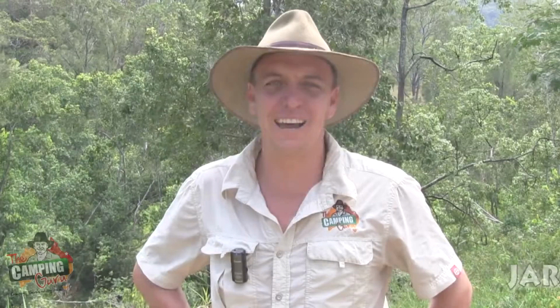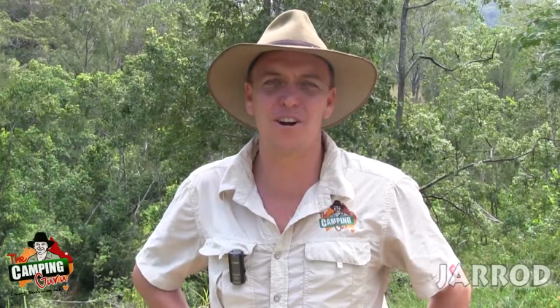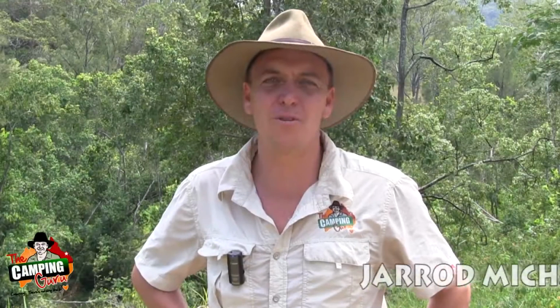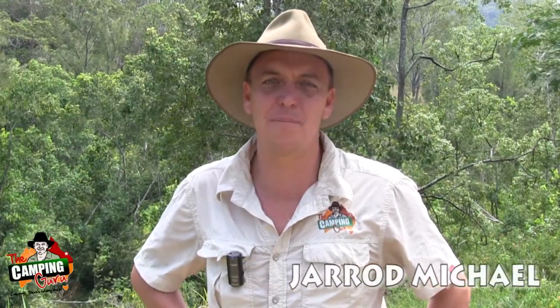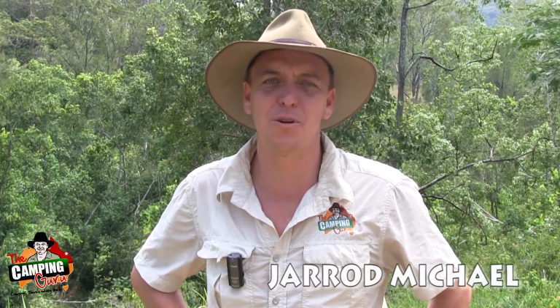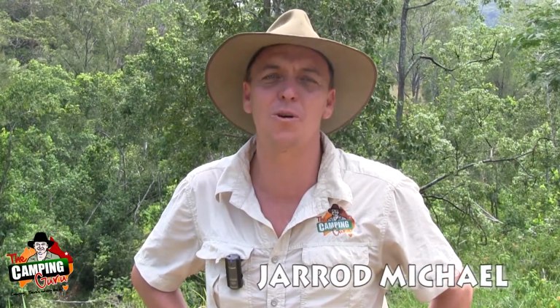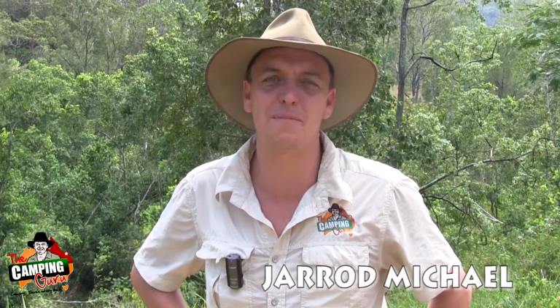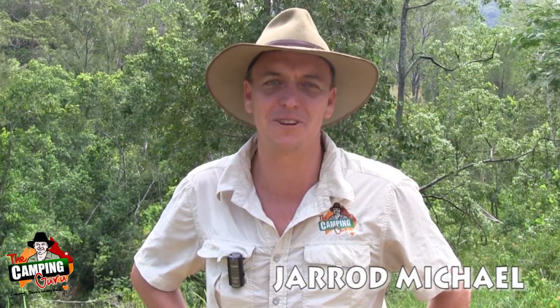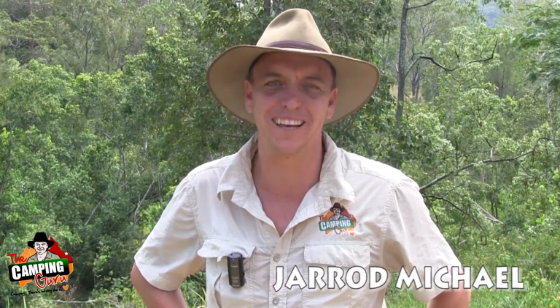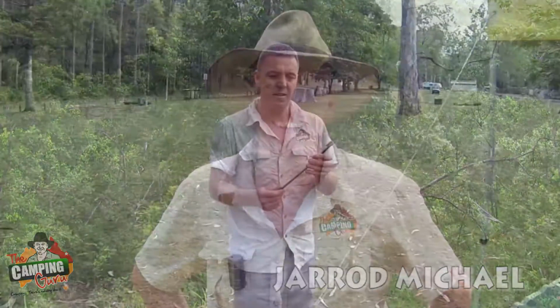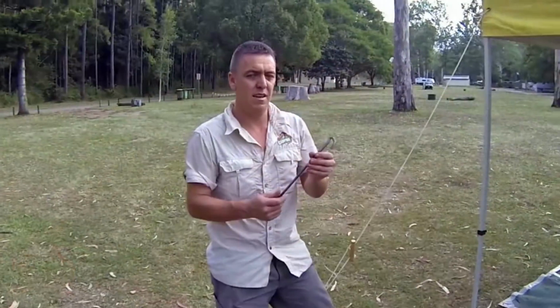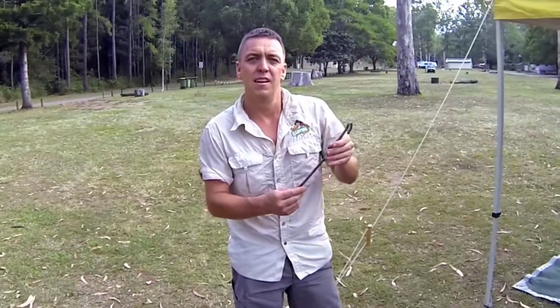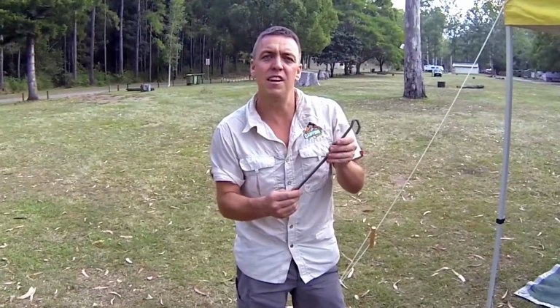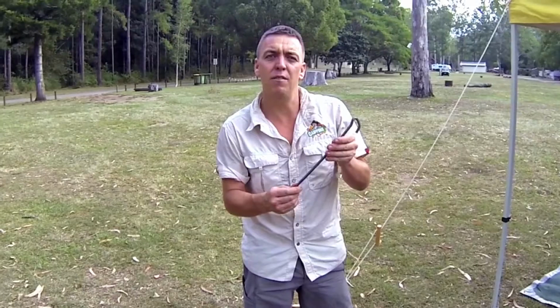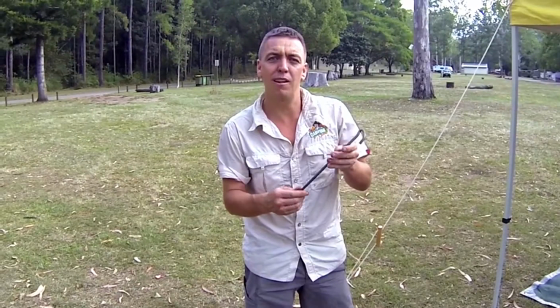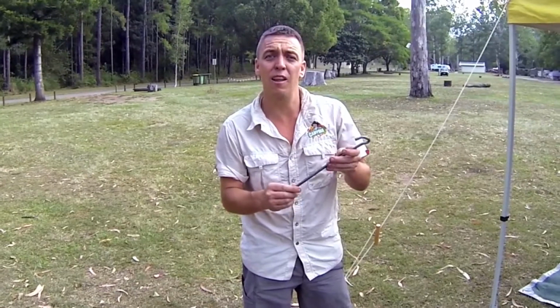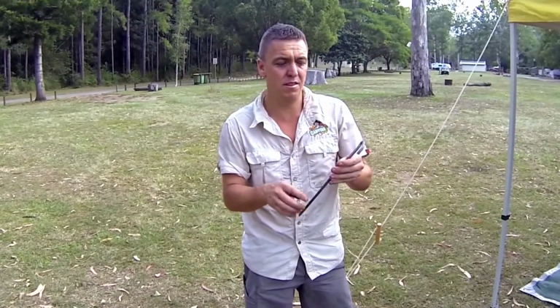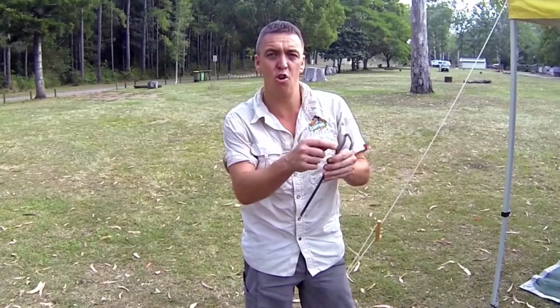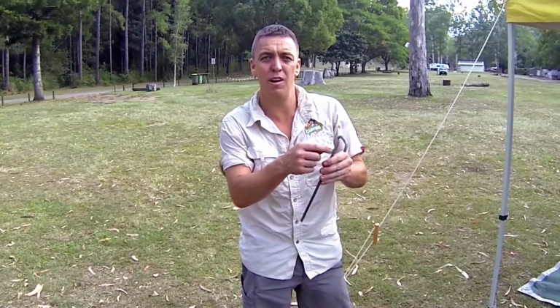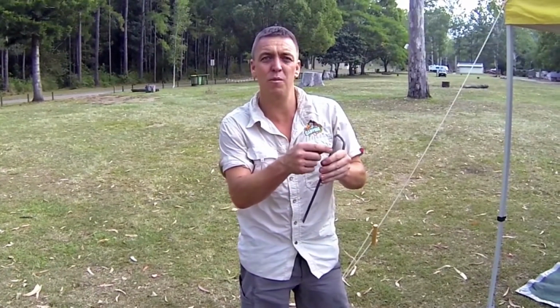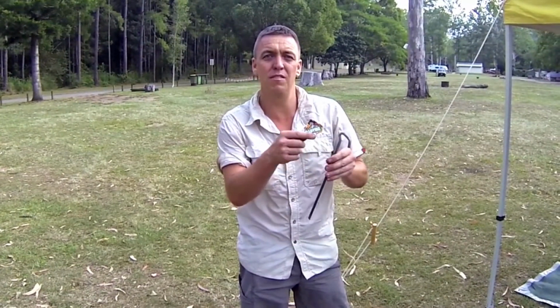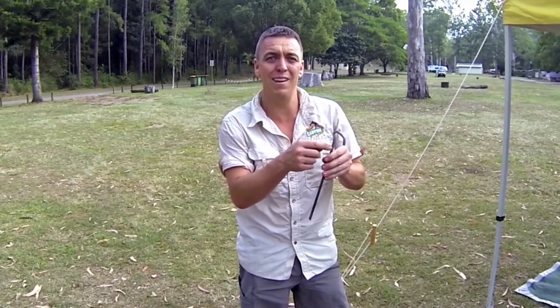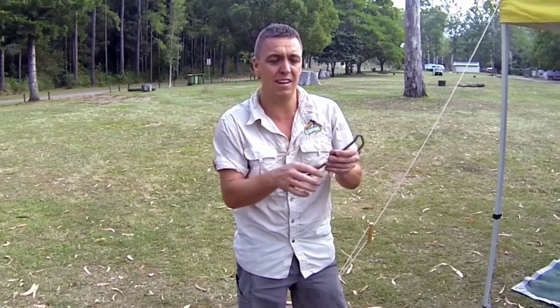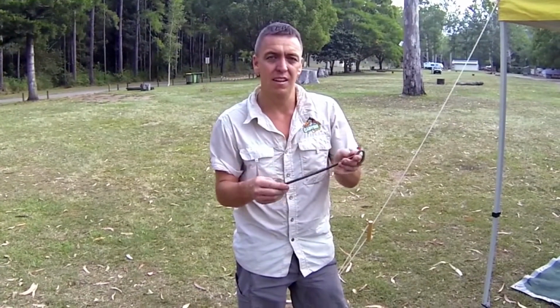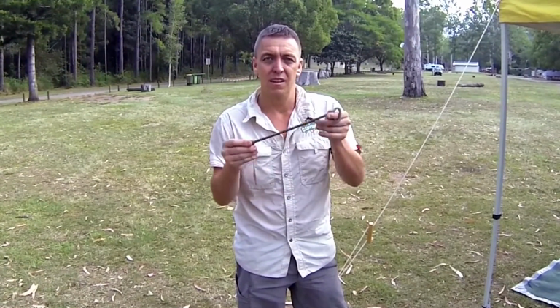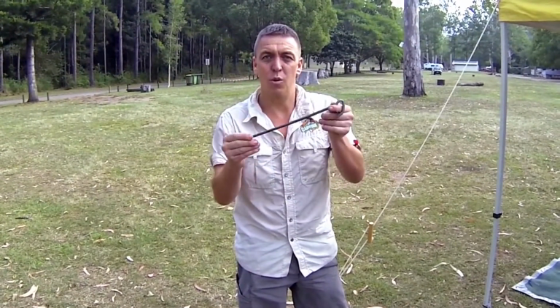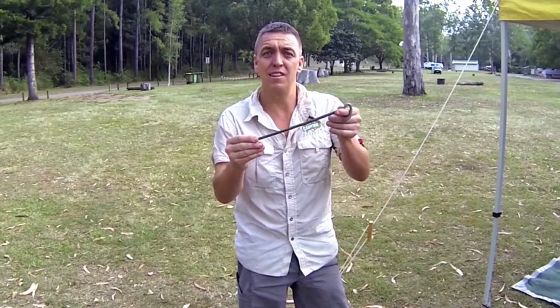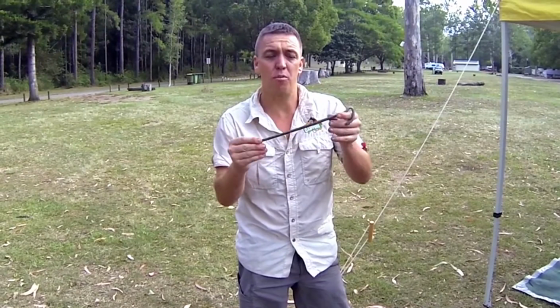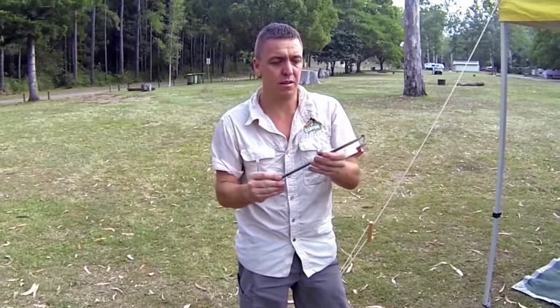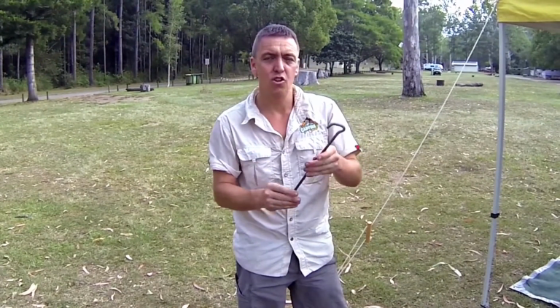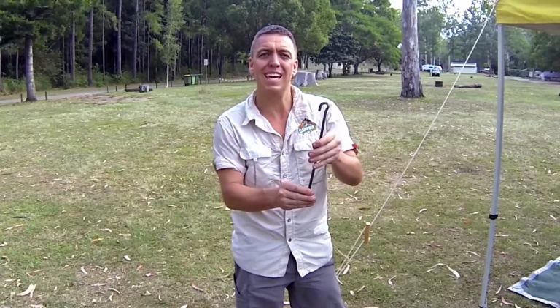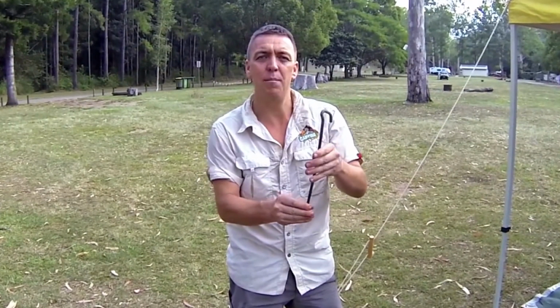G'day, I'm Jarrod Michael, the camping guru. Welcome to Camping Country Australia. Here's an innovative little product that I love. This is designed by a gentleman that lives in Queensland. It's a Queensland design product called a Key Head Peg.